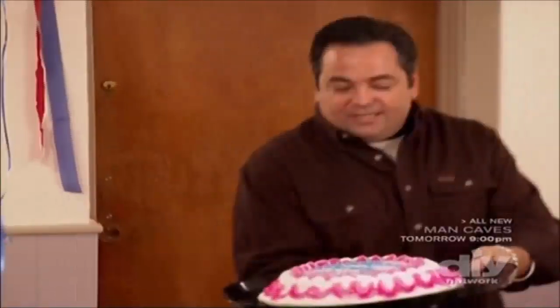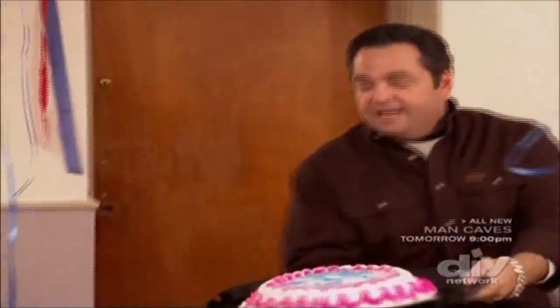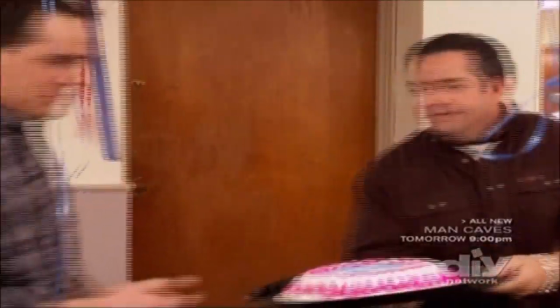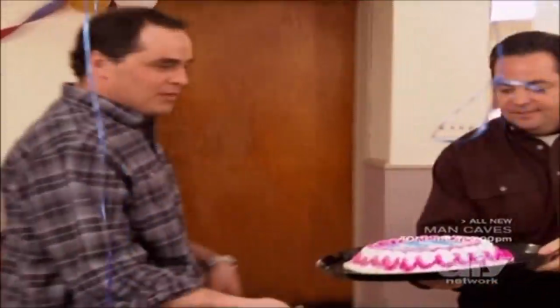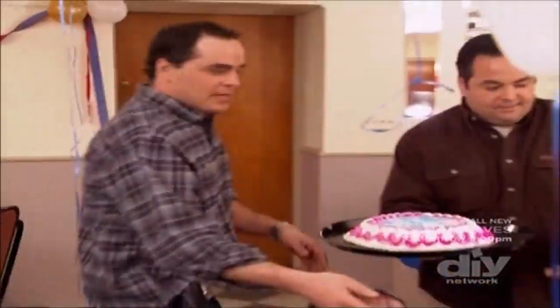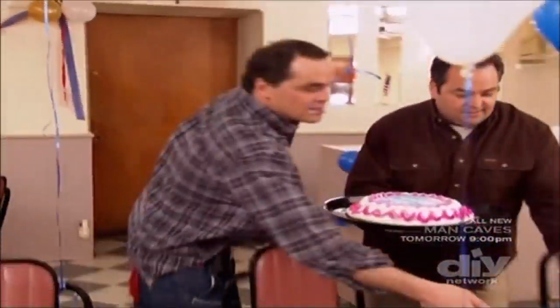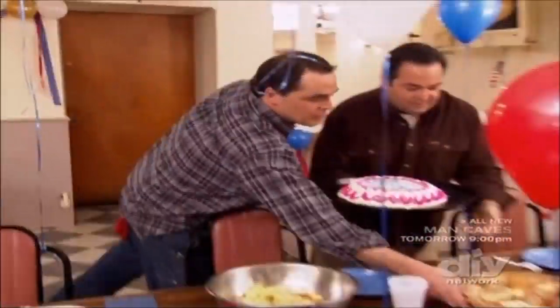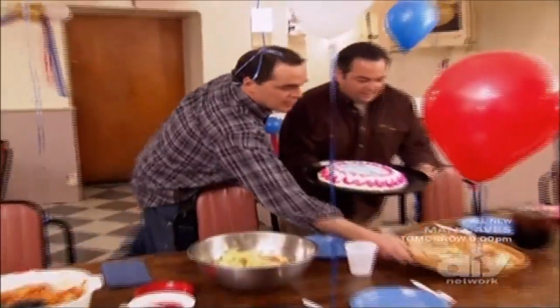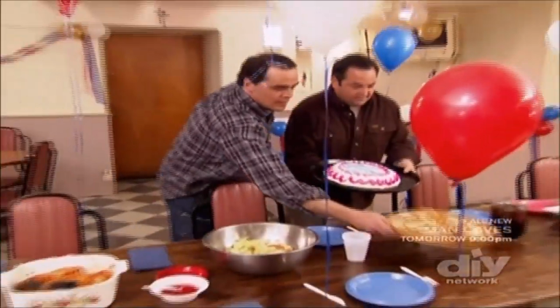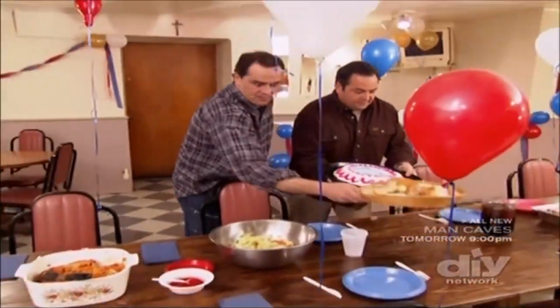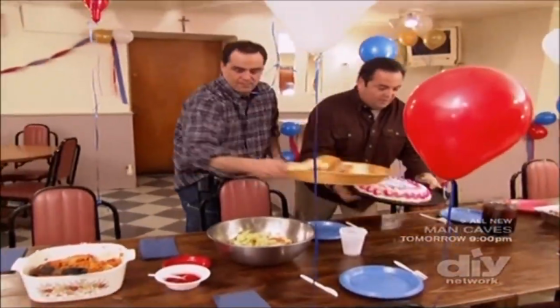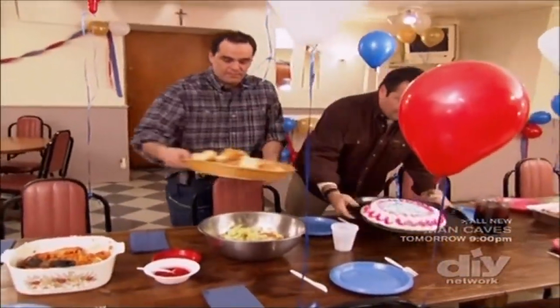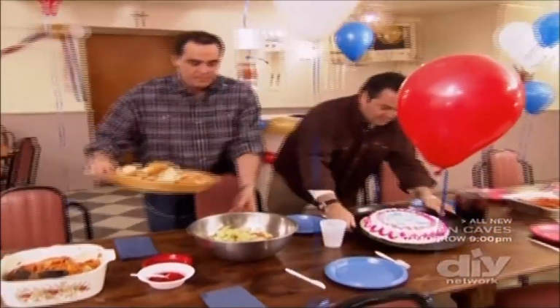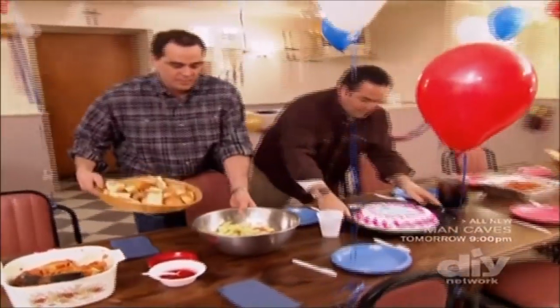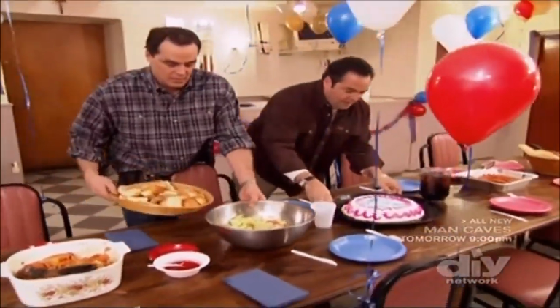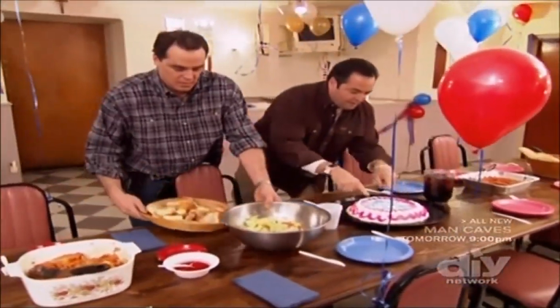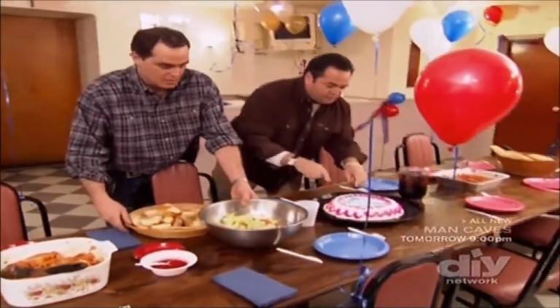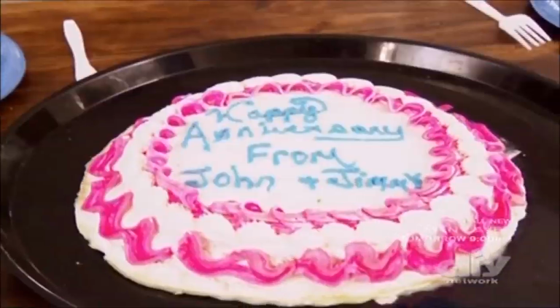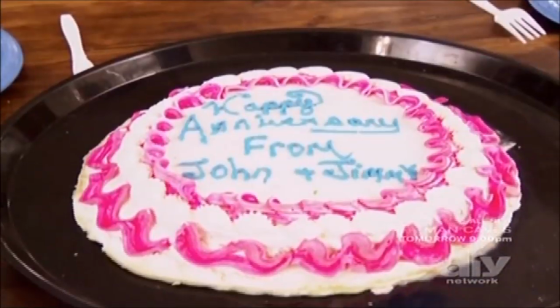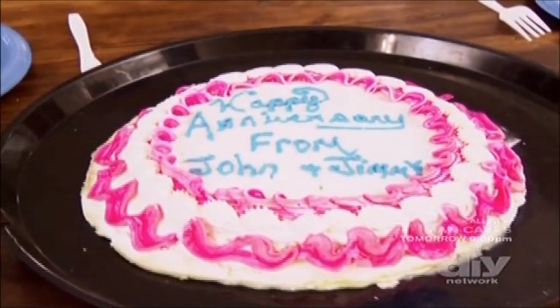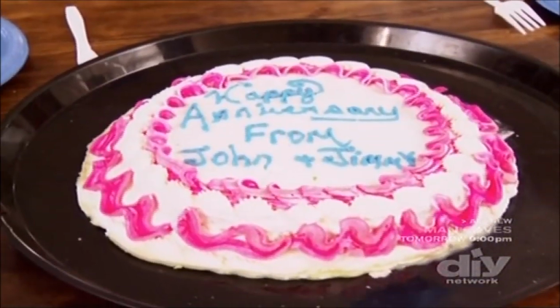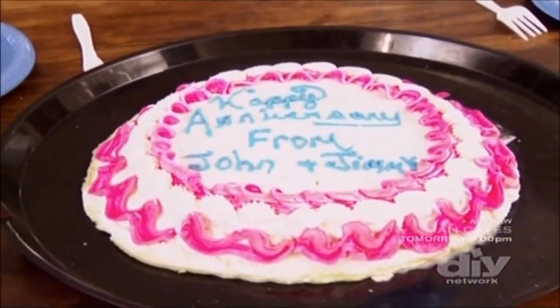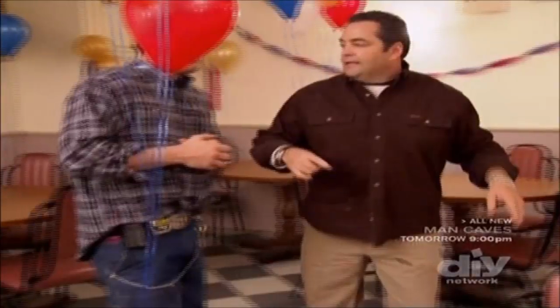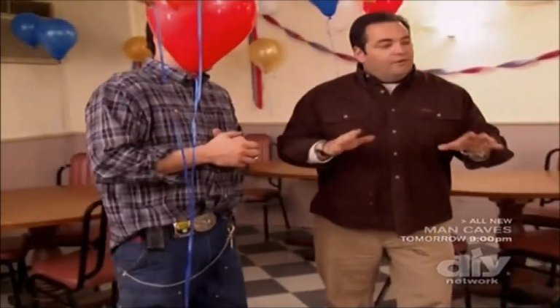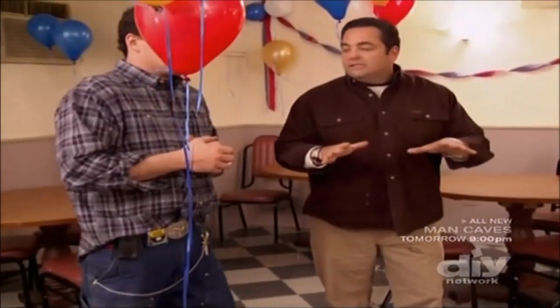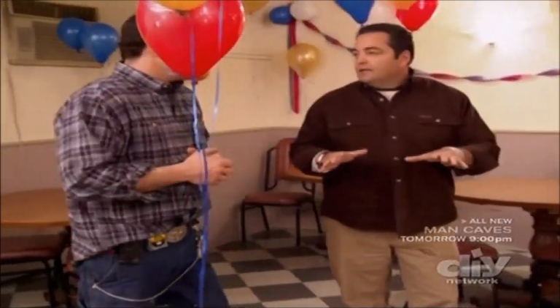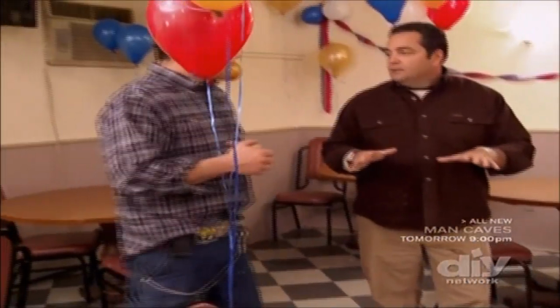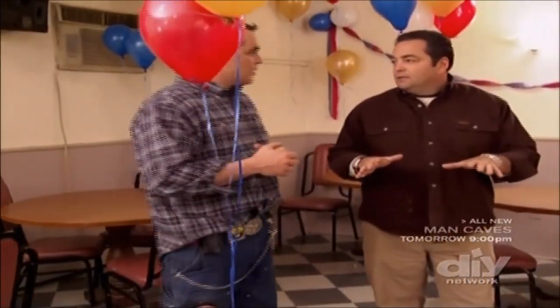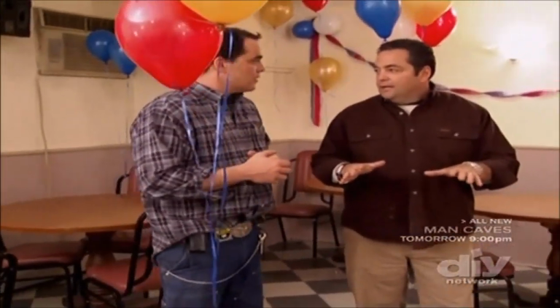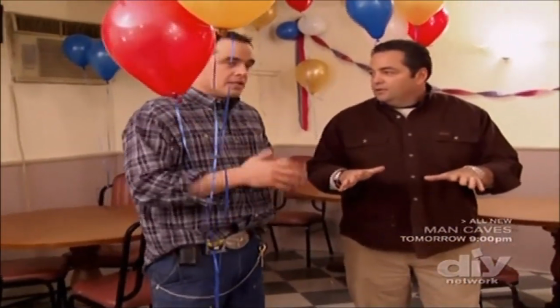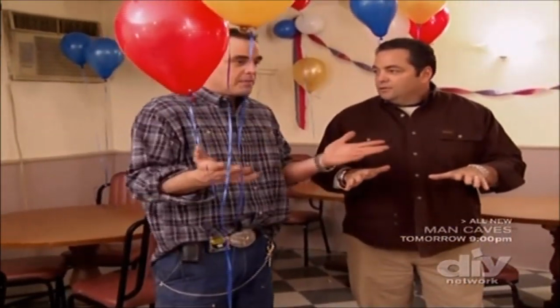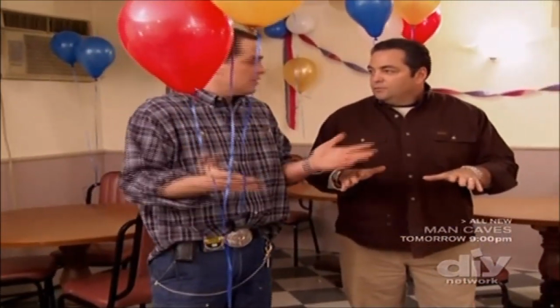Look at the cake. Beautiful. Let me make it special. Nice, right? Right there. All right. There we go. Happy anniversary from John and Jimmy. They're very excited. Let's get them in here.